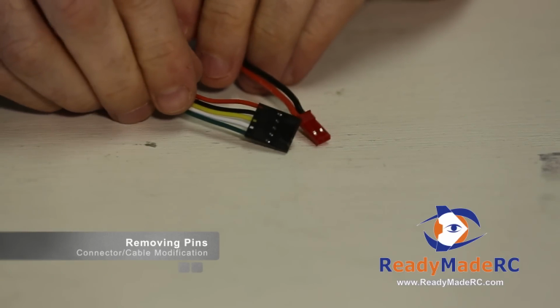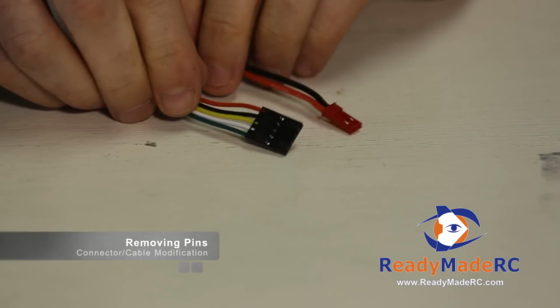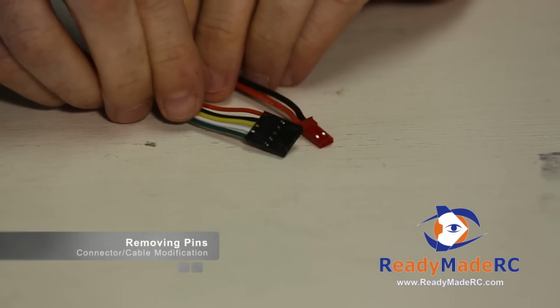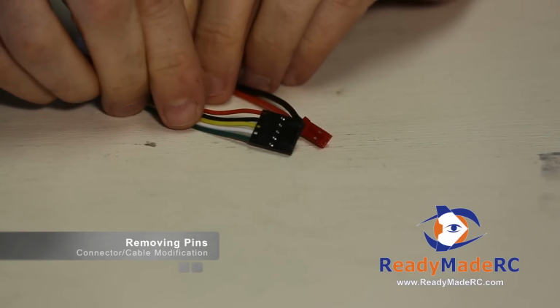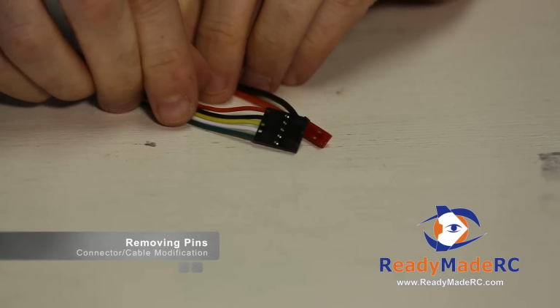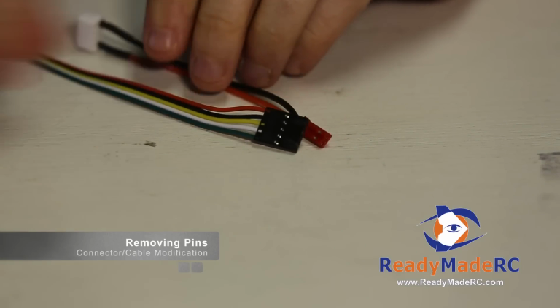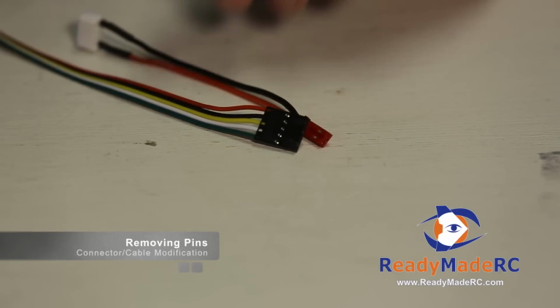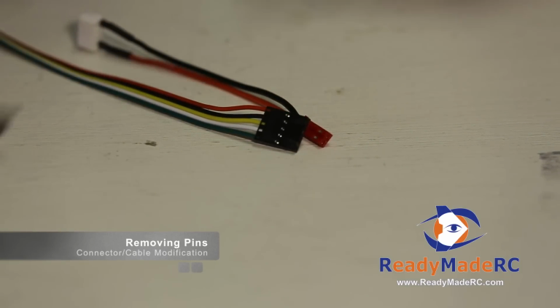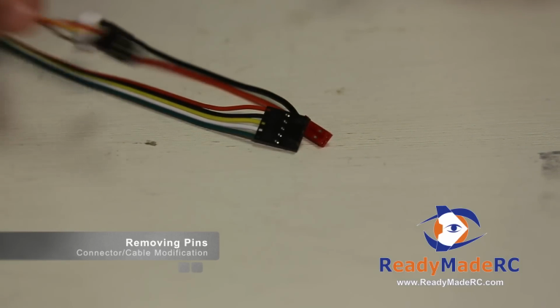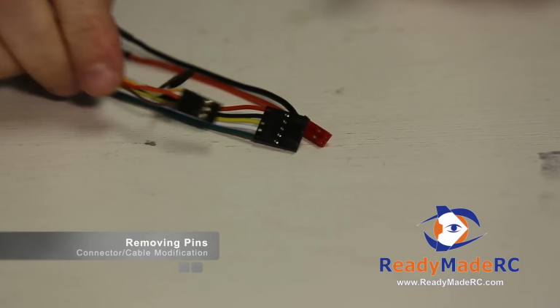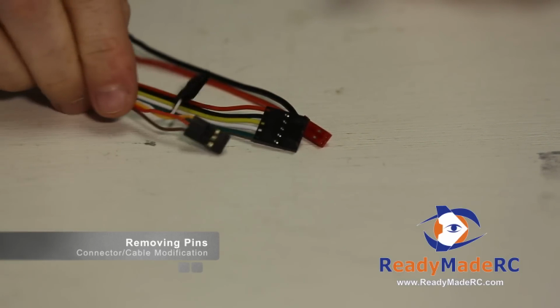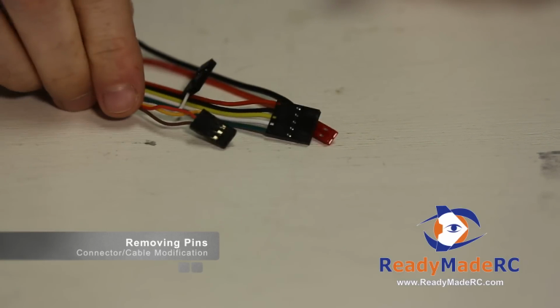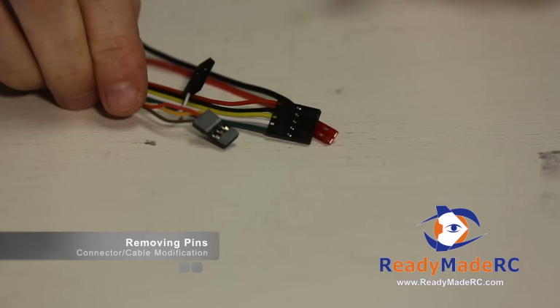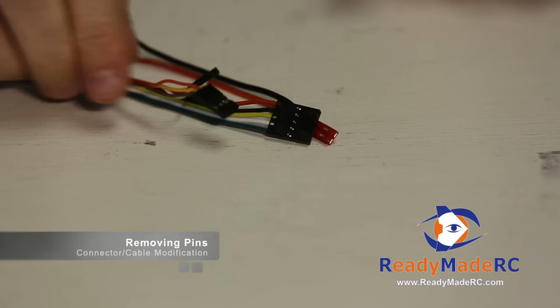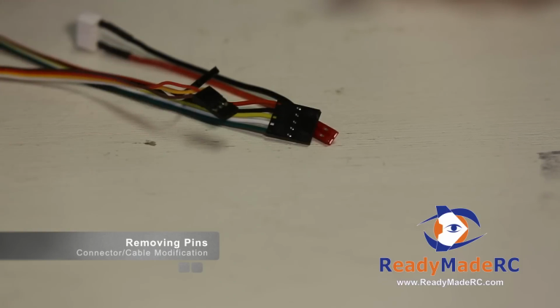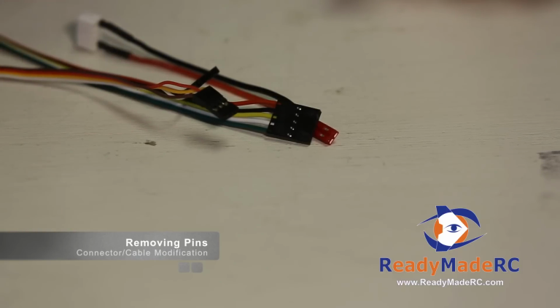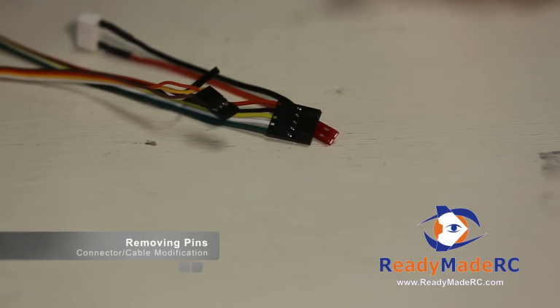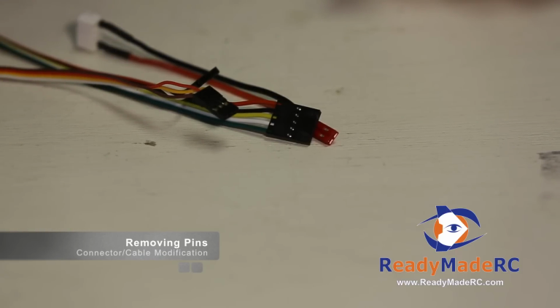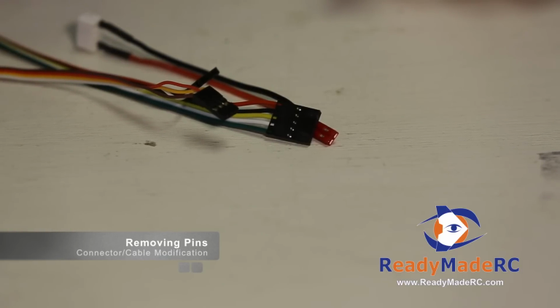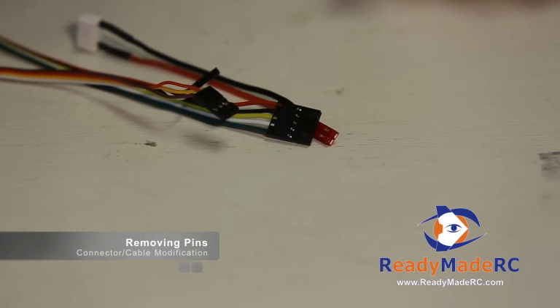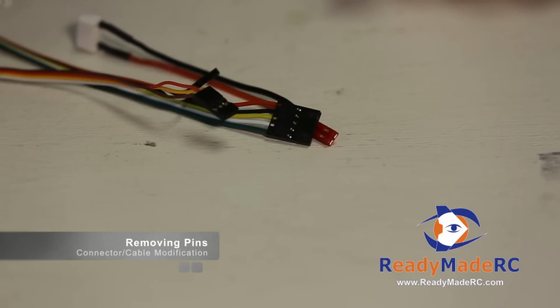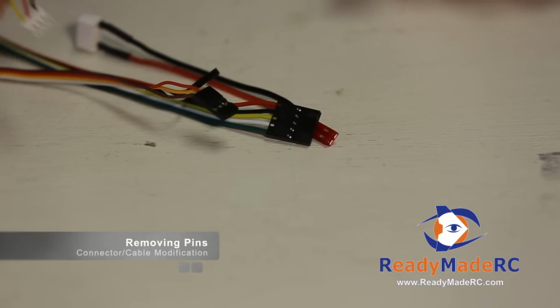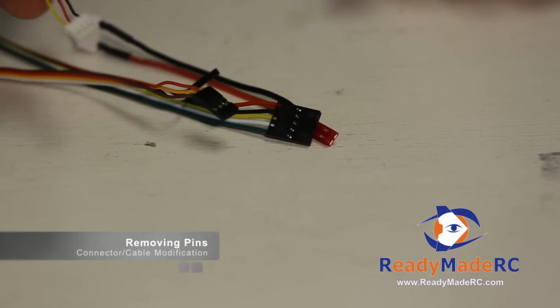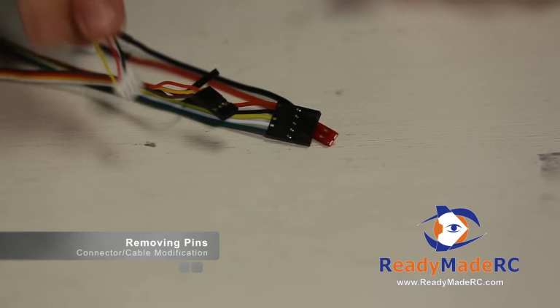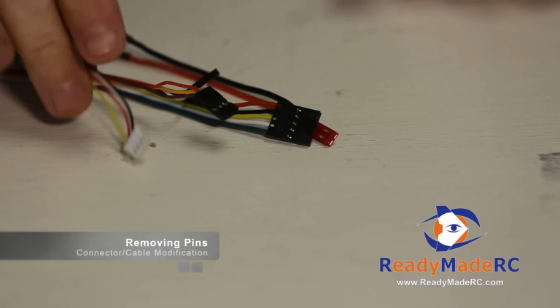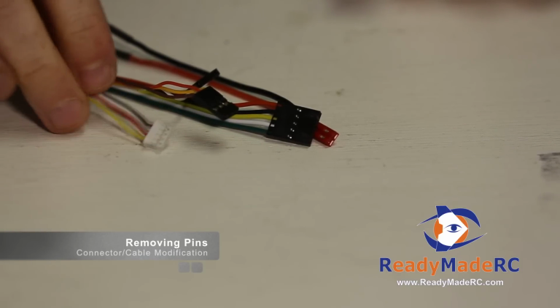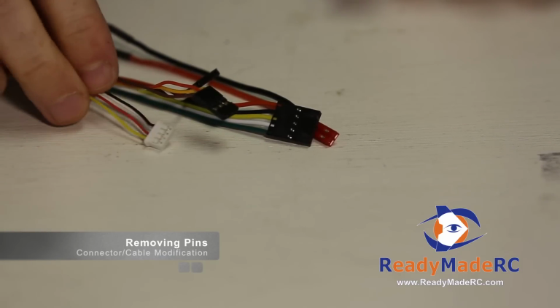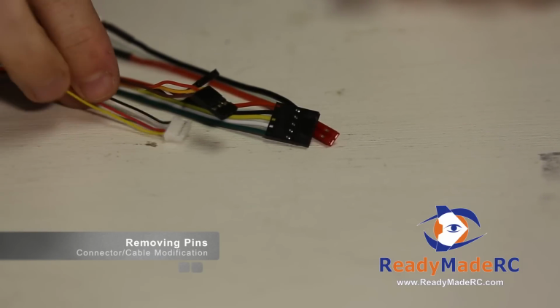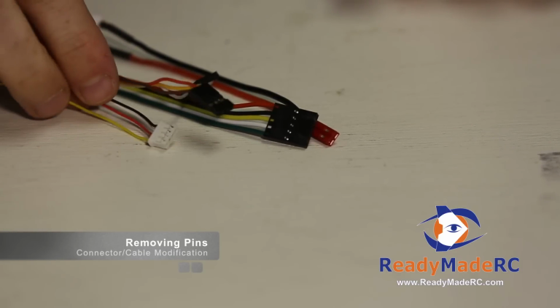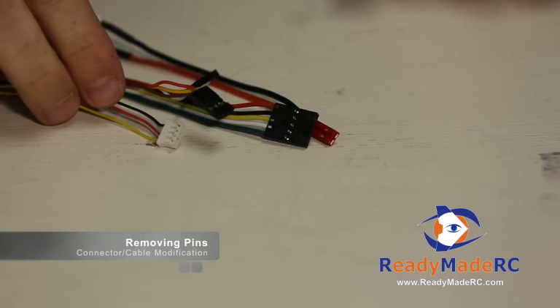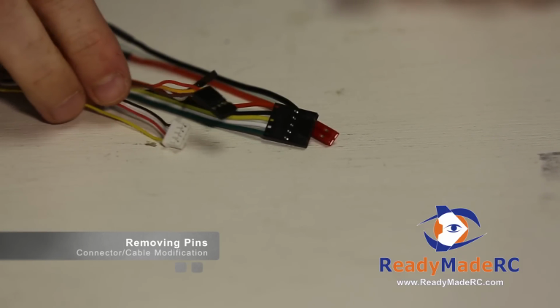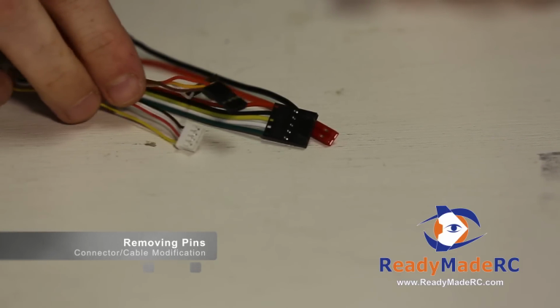It's a pretty simple solution, and once you do a few of them you can get pretty used to changing those in short order.